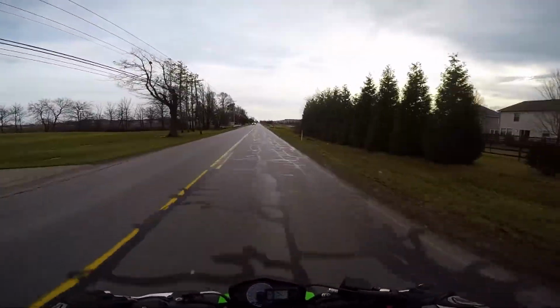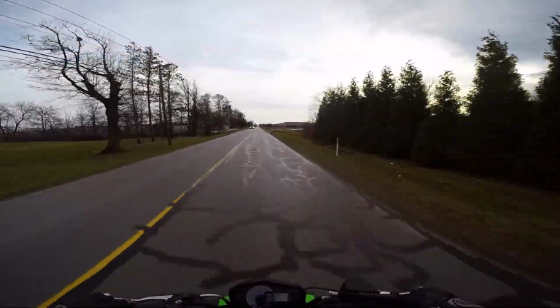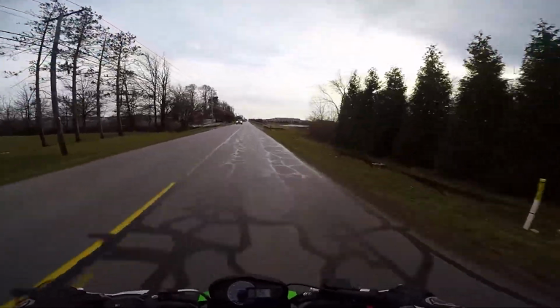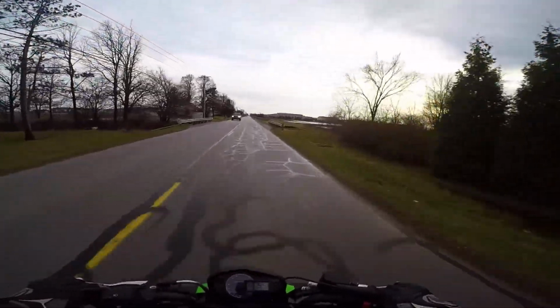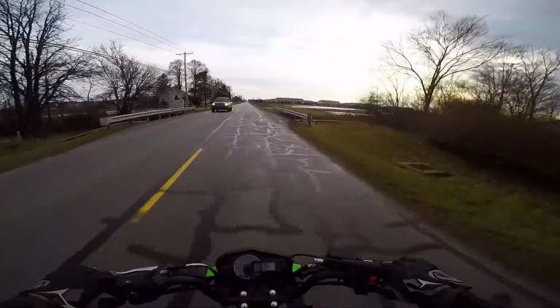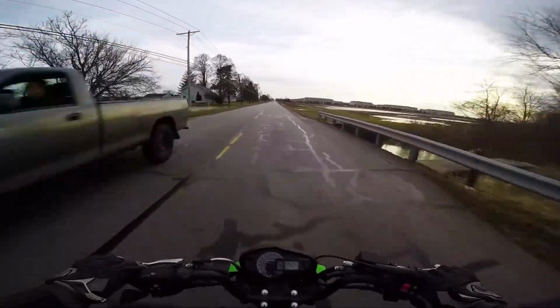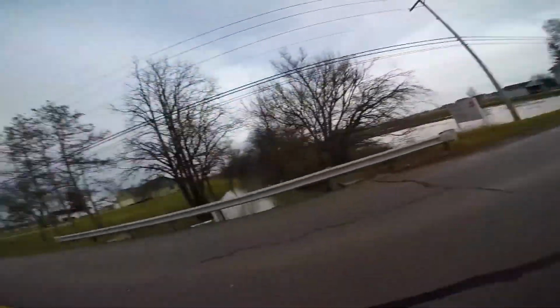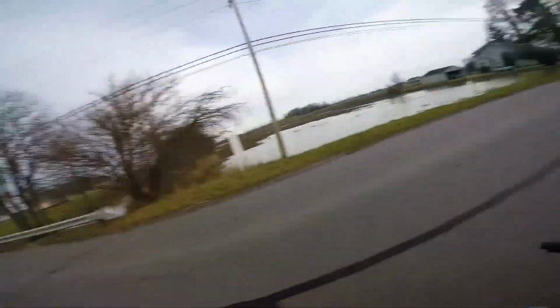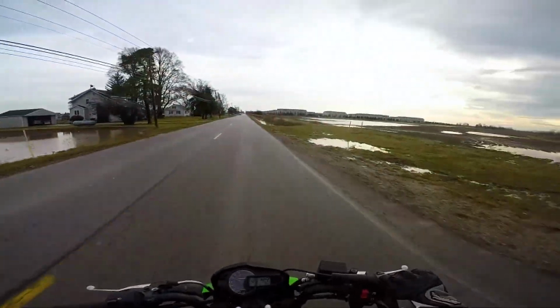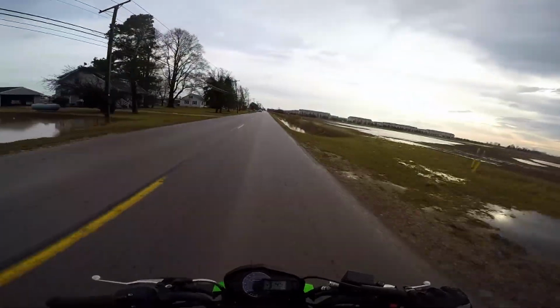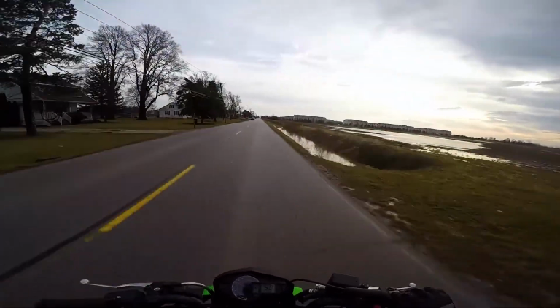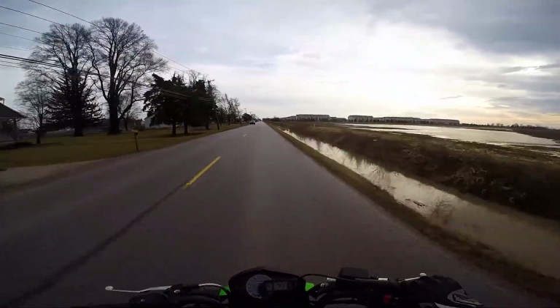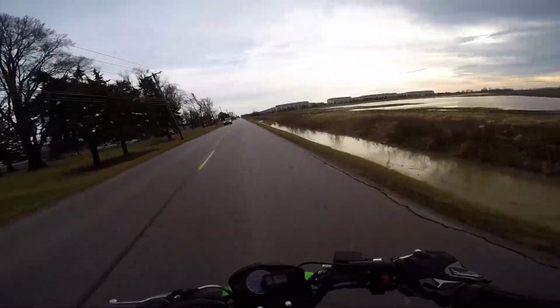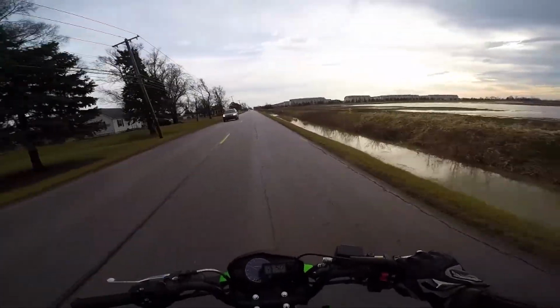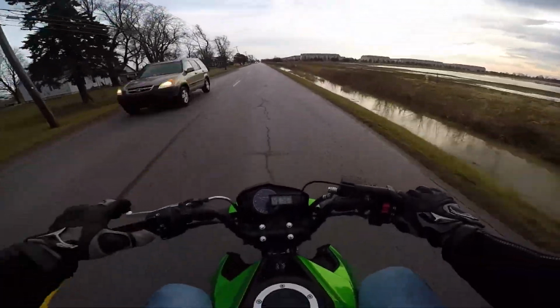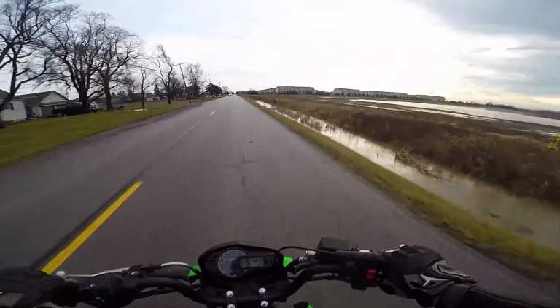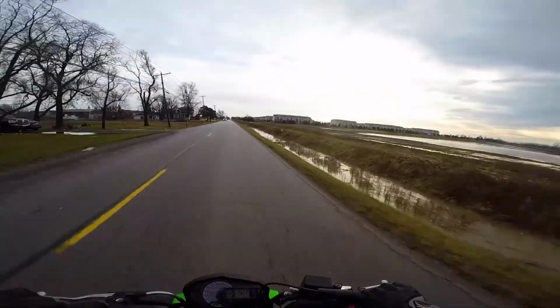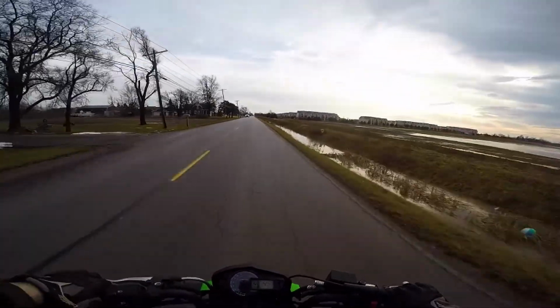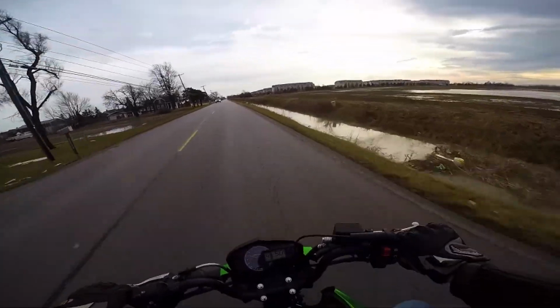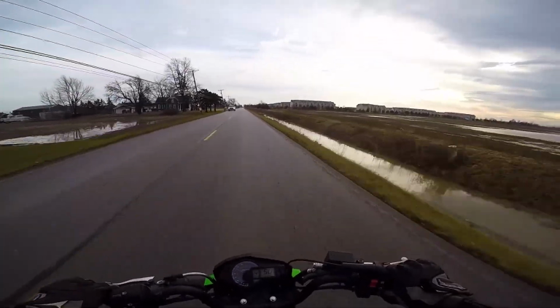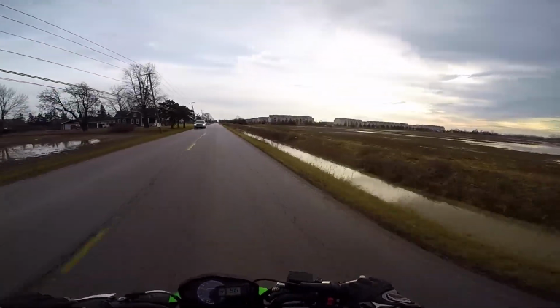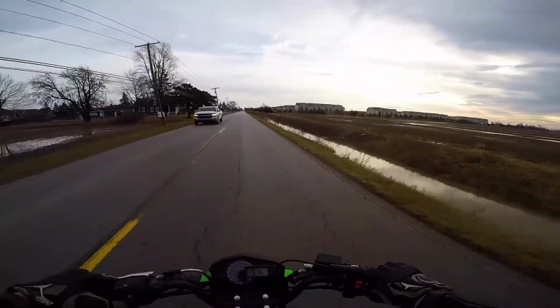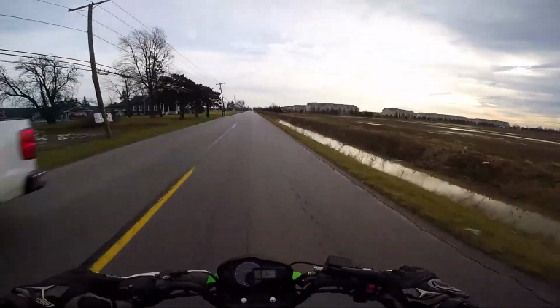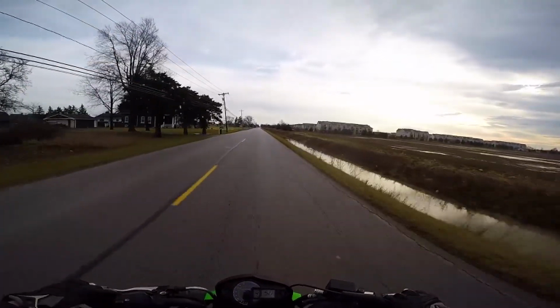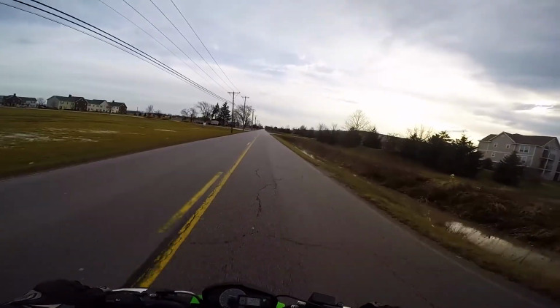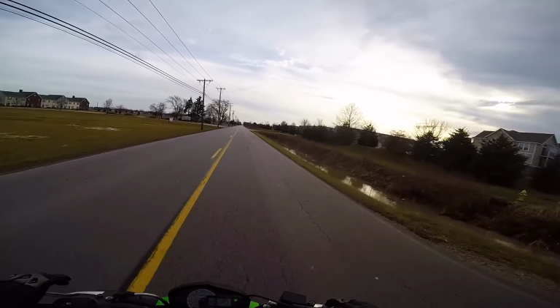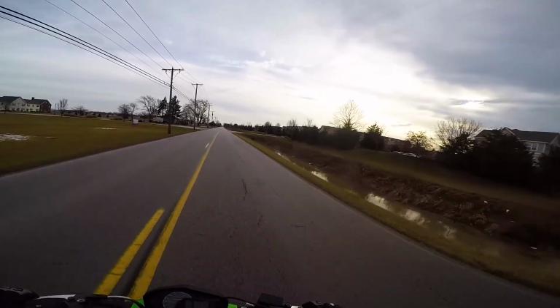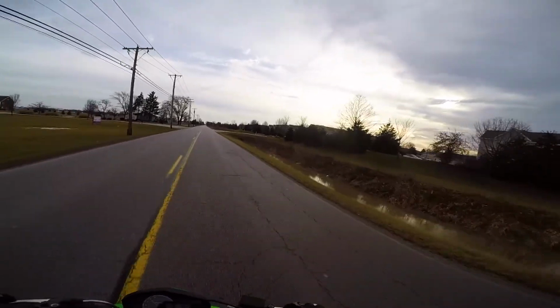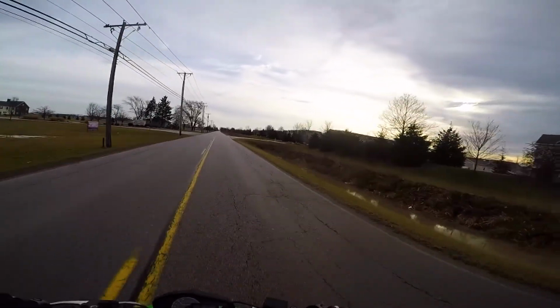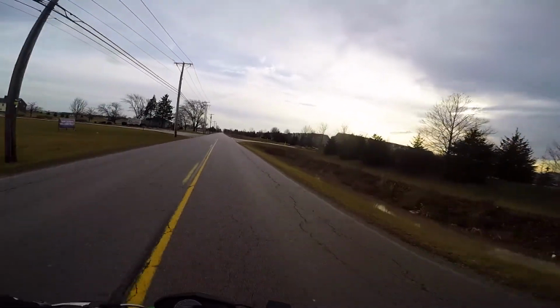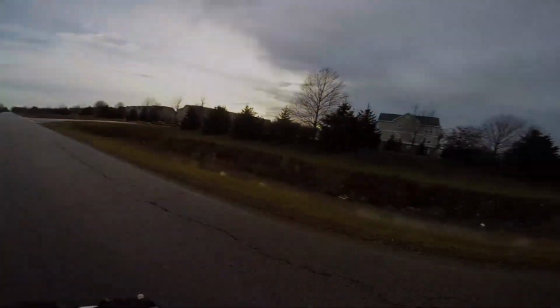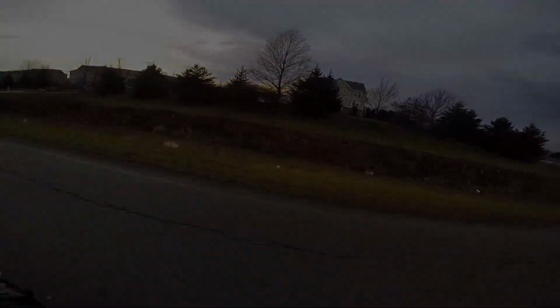I got this for just over two grand. Anyway guys, thanks for watching the video, thanks for supporting the channel. I'm gonna go meet up with Ian here because we're gonna go out for a little bit of a cruise and see how this goes.